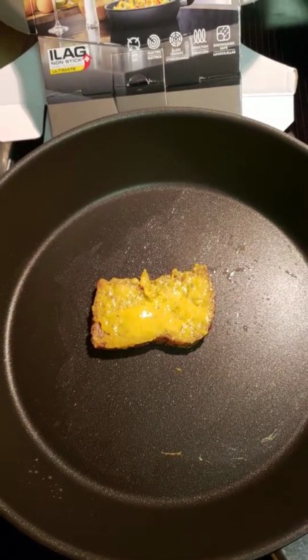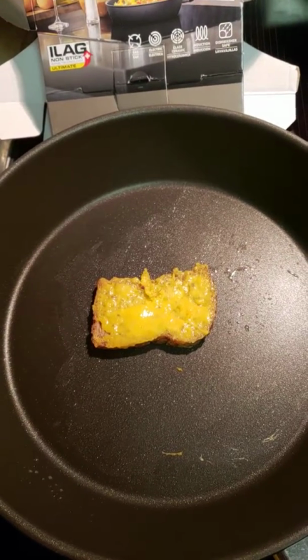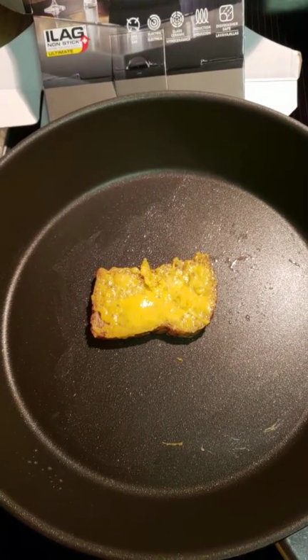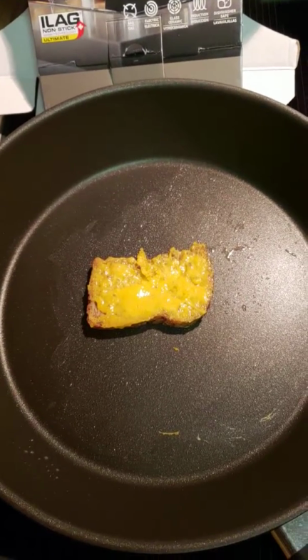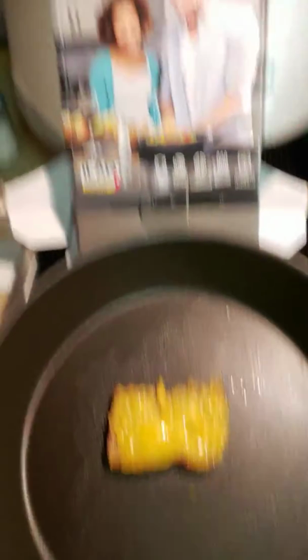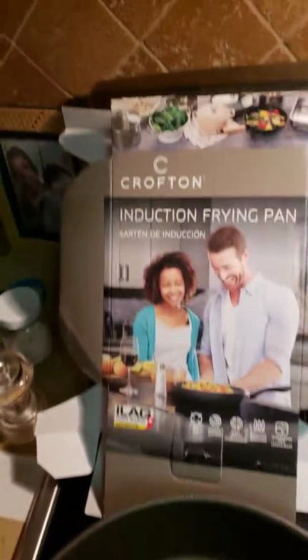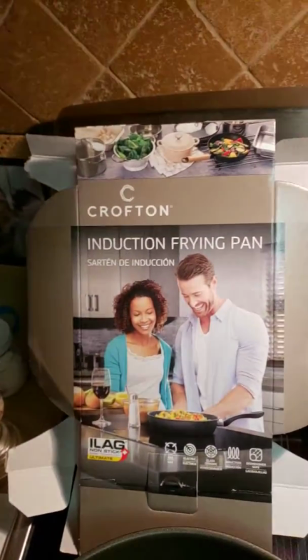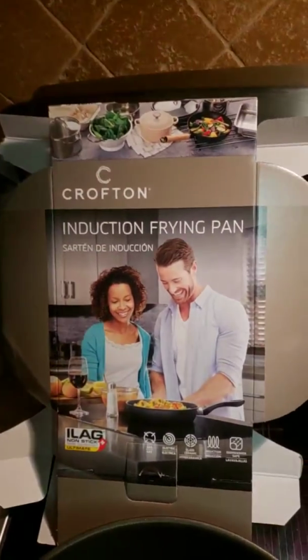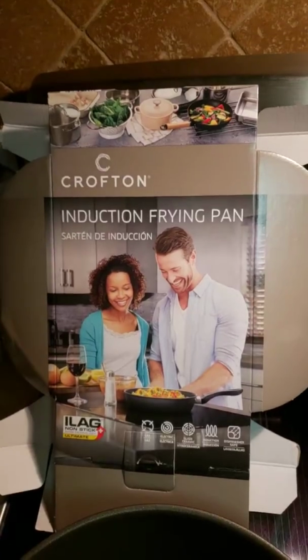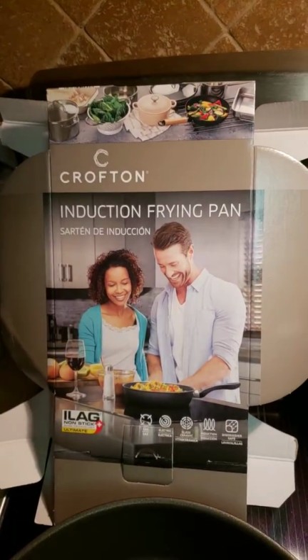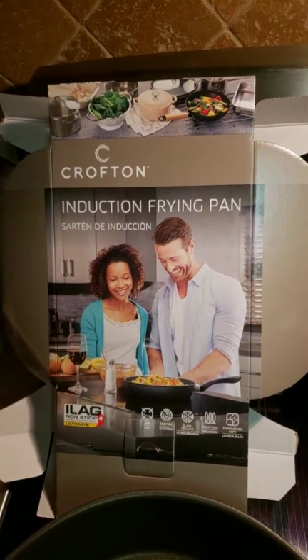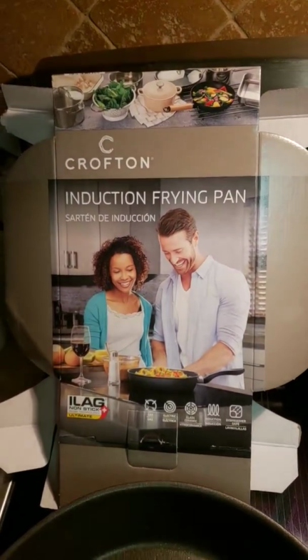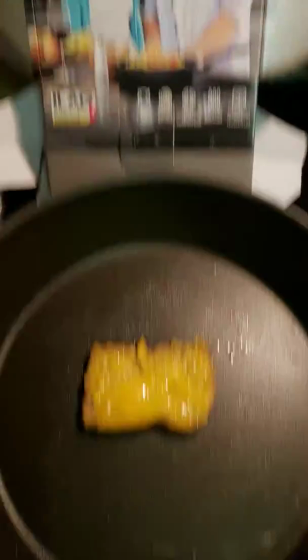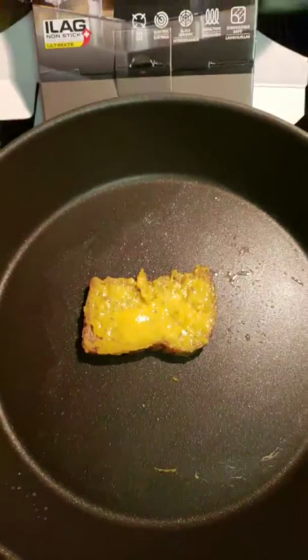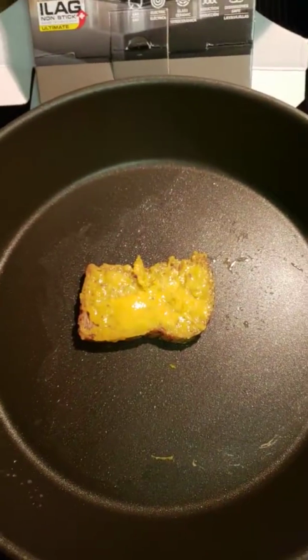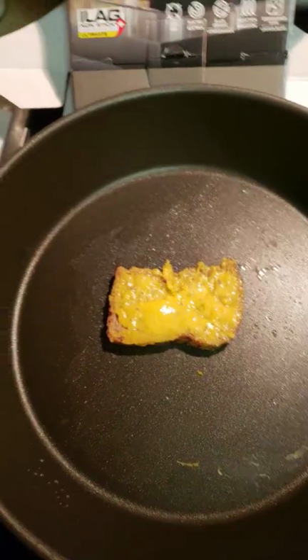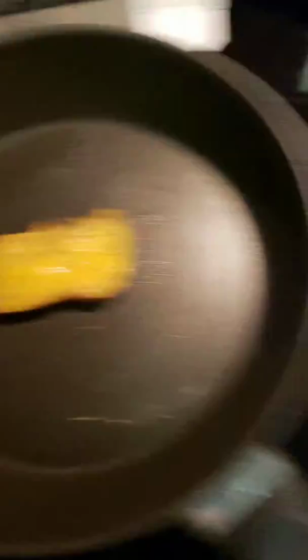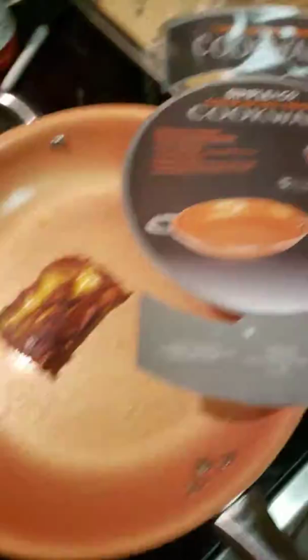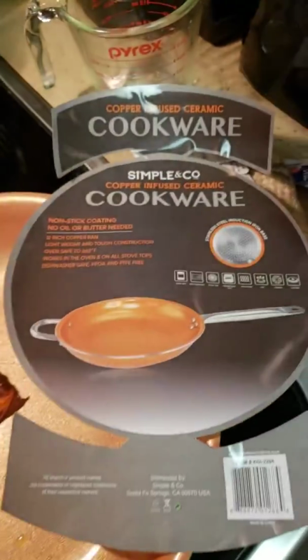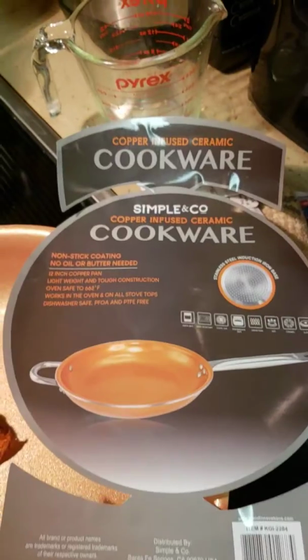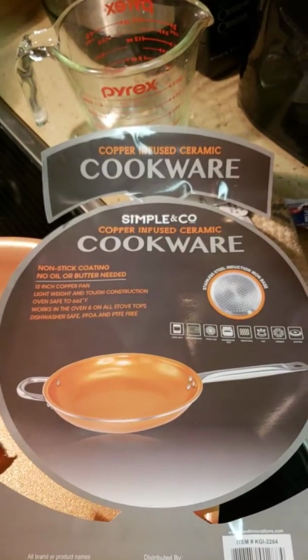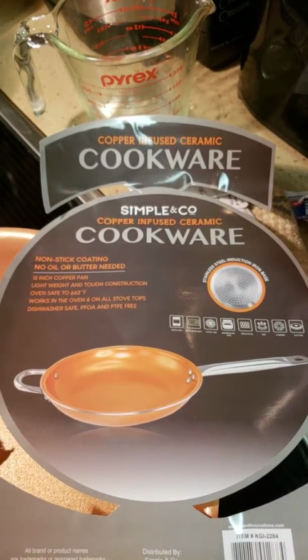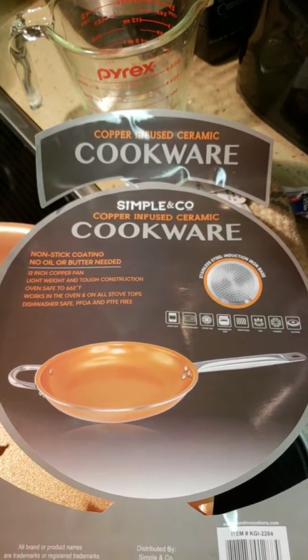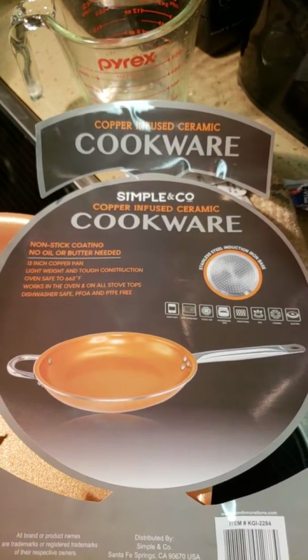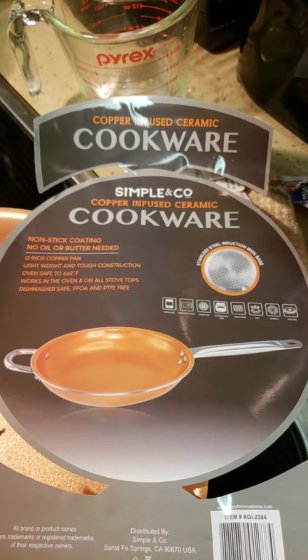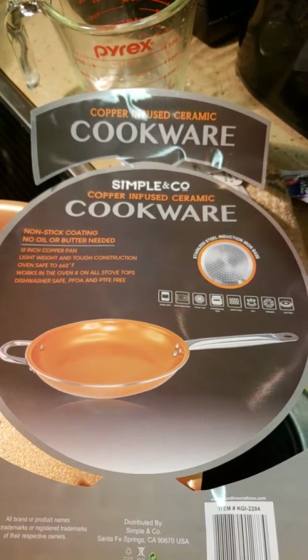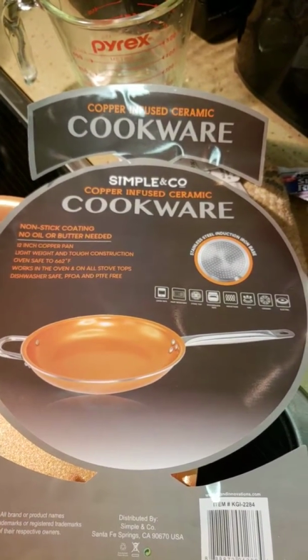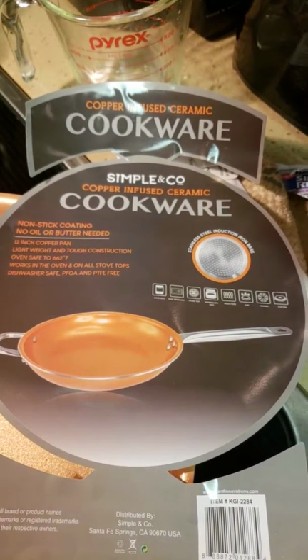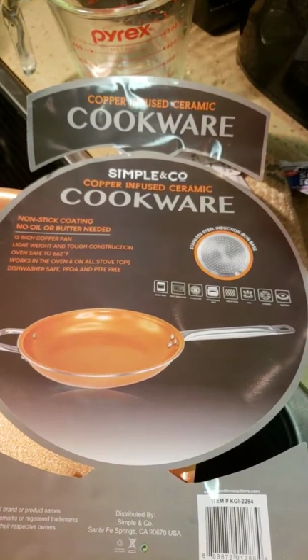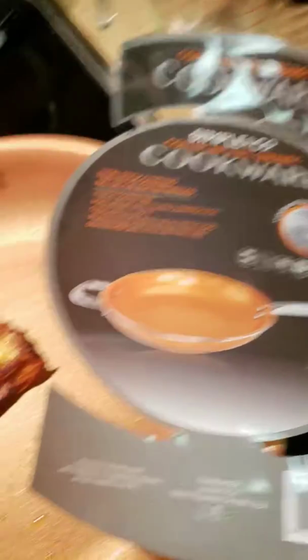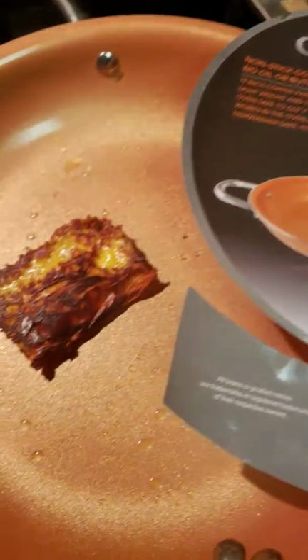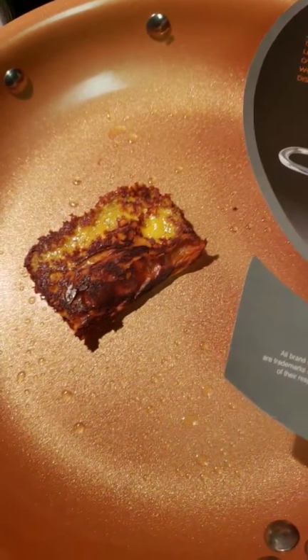This is a YouTube video comparing the Crofton Induction Frying Pan from Aldi's for $15 to the Copper Infused Ceramic Cookware Simple & Company from Gabe's for $10.